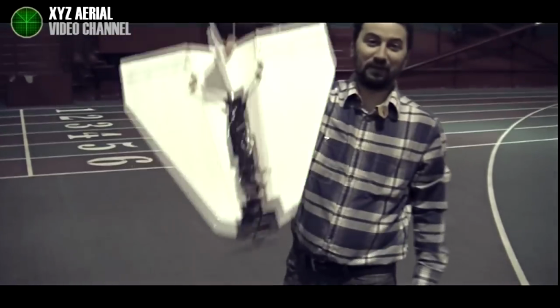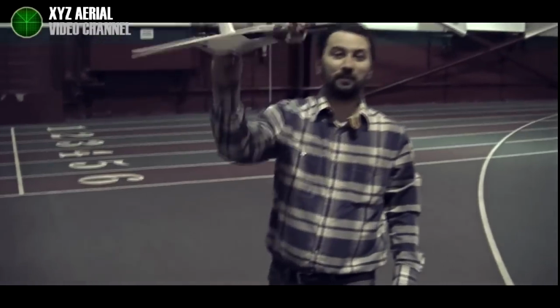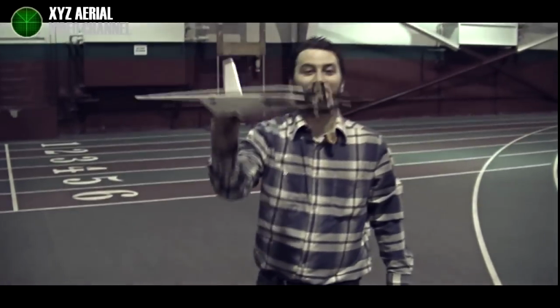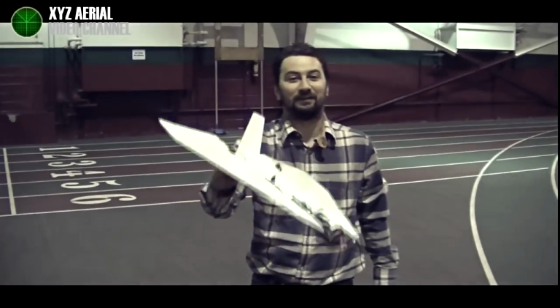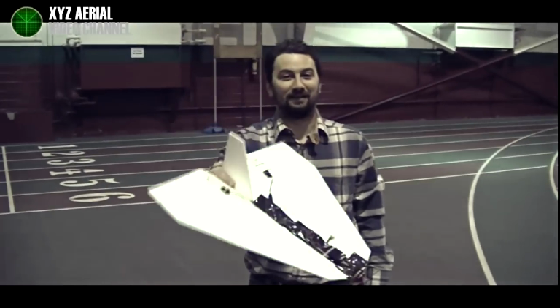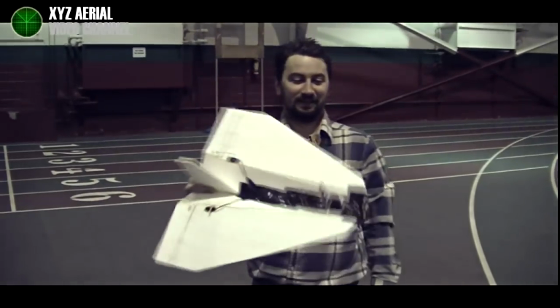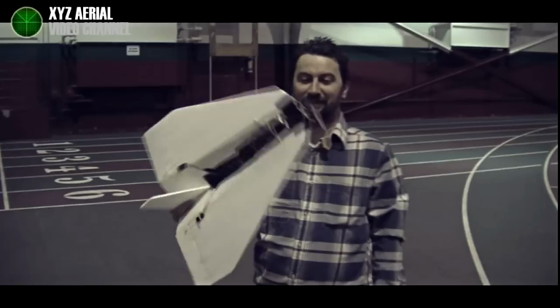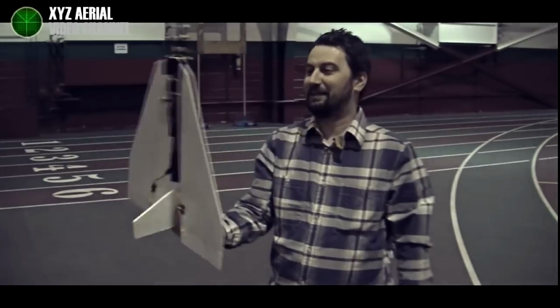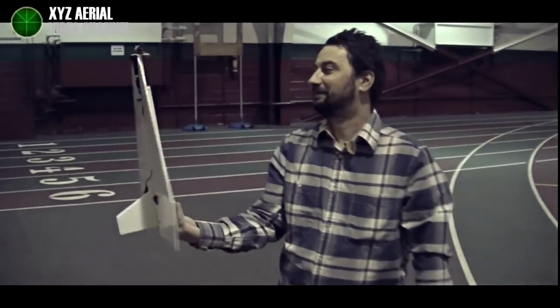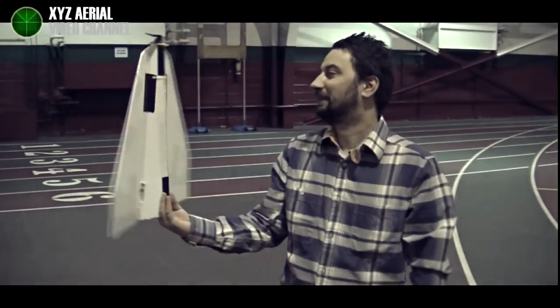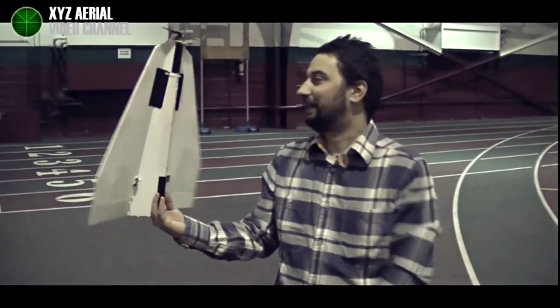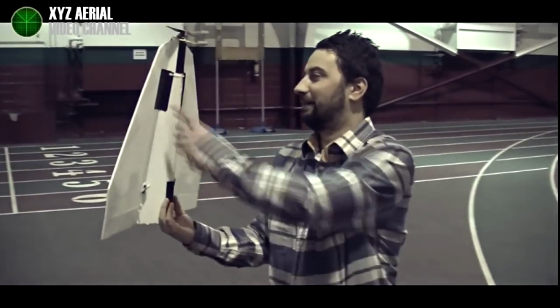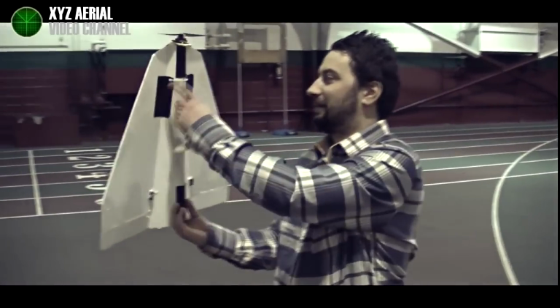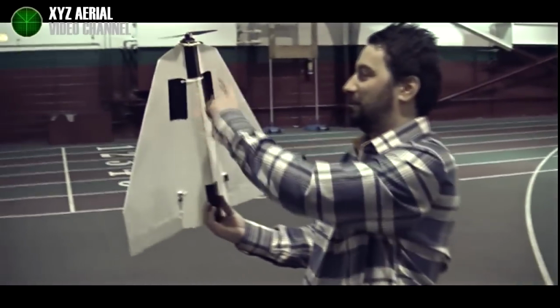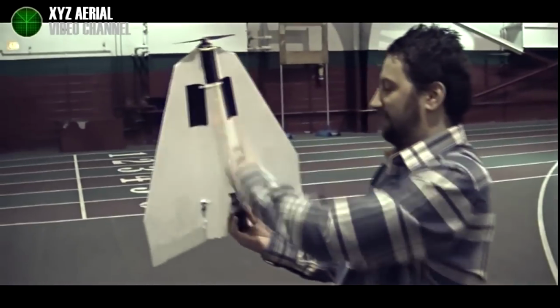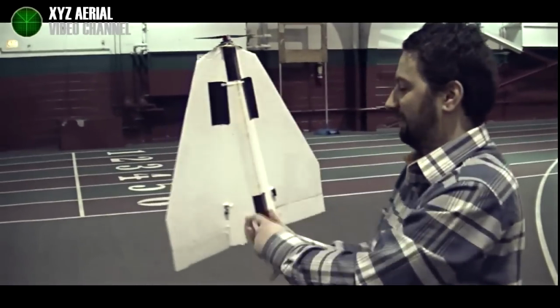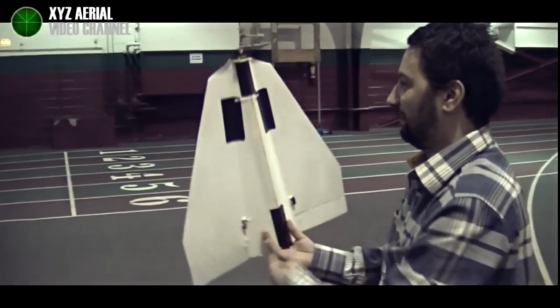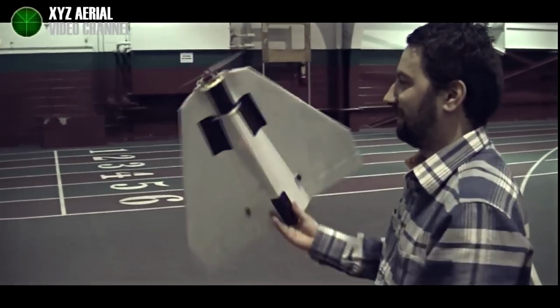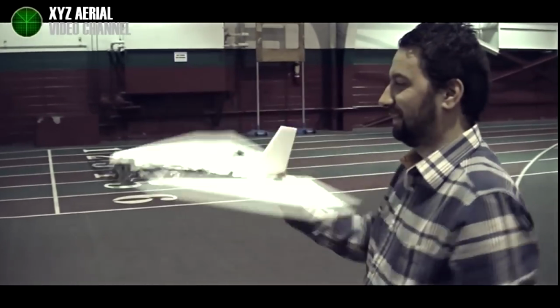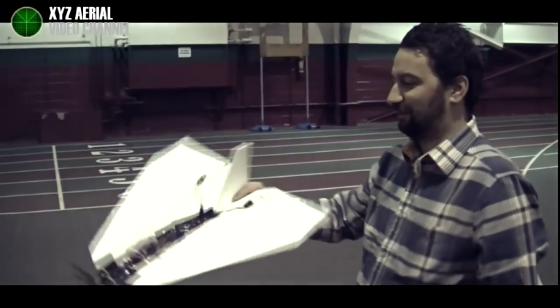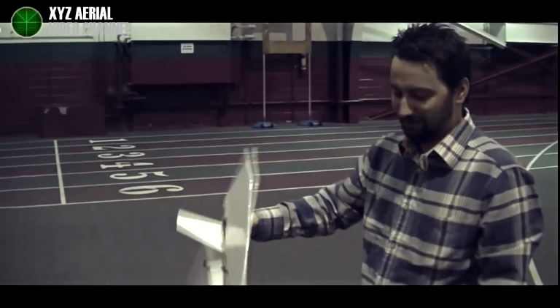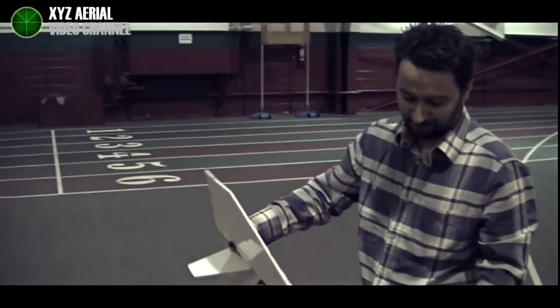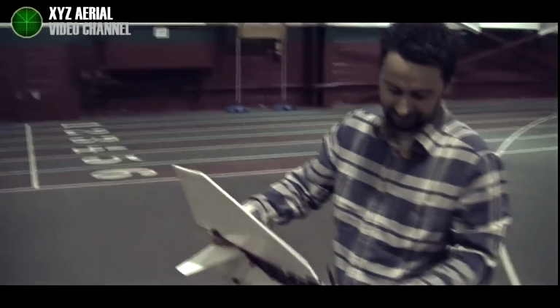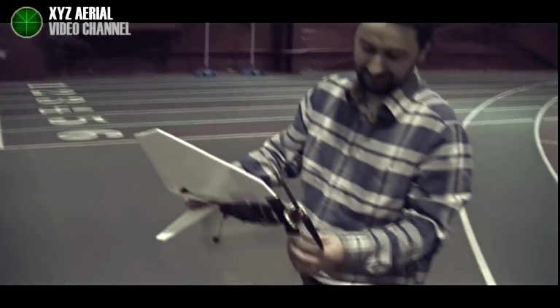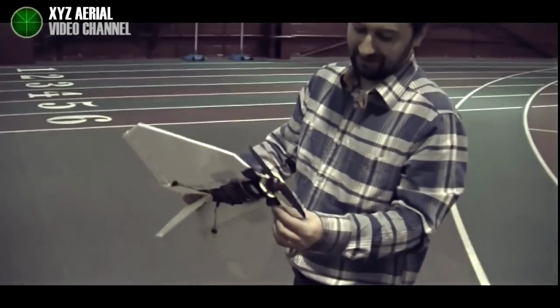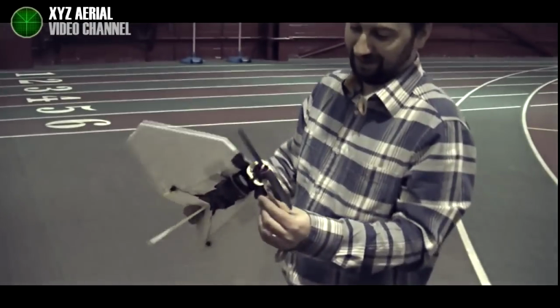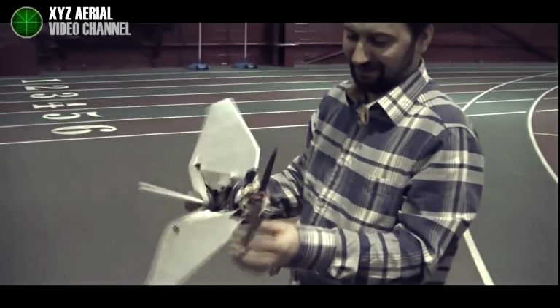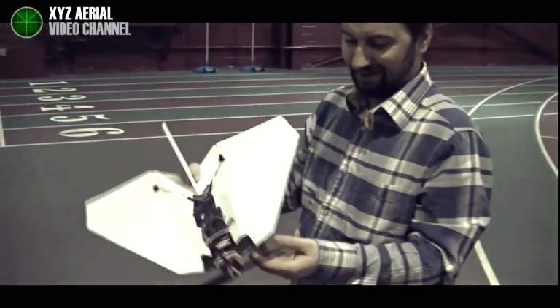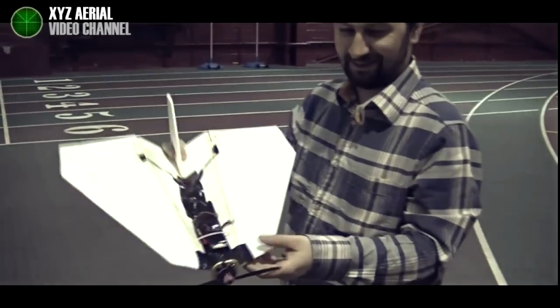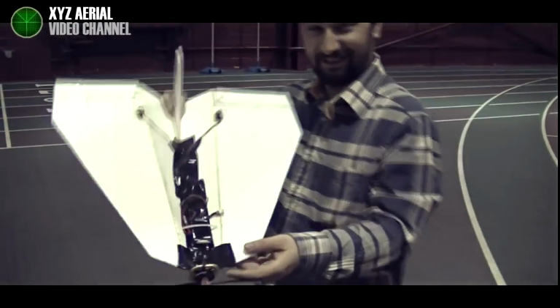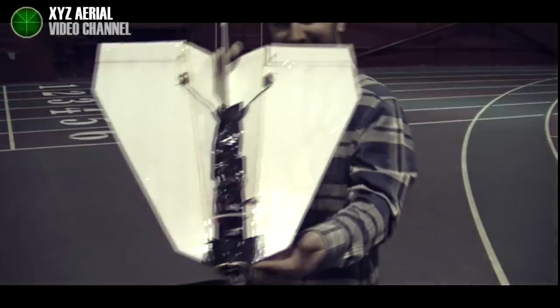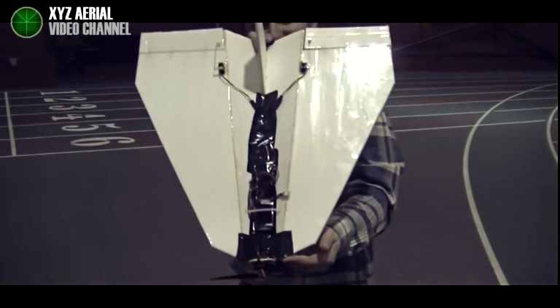And then you have to put in a lot of time, and that's it — a couple of cents here from nothing, and it flies great. There you go.